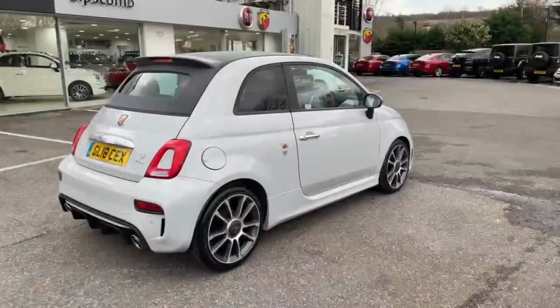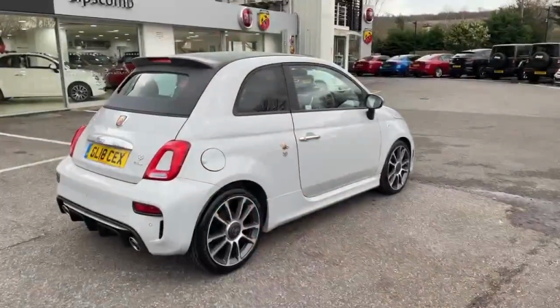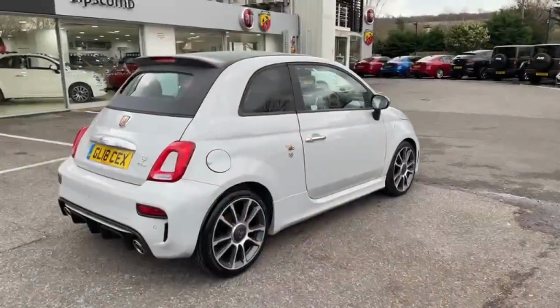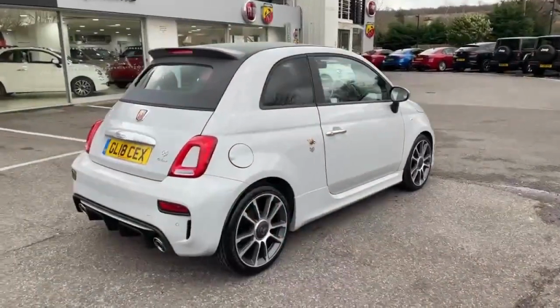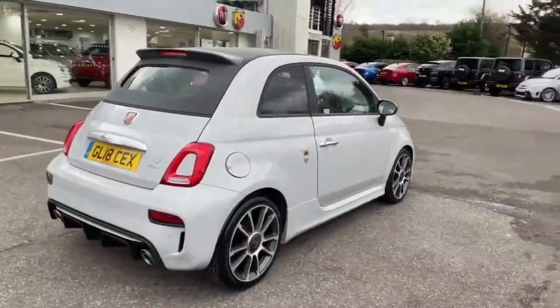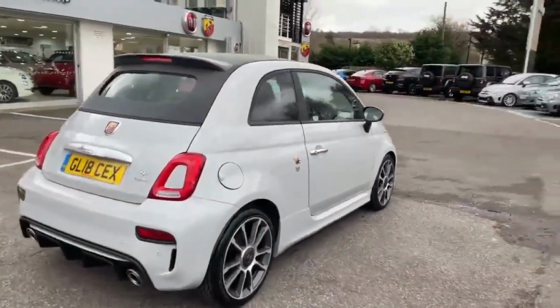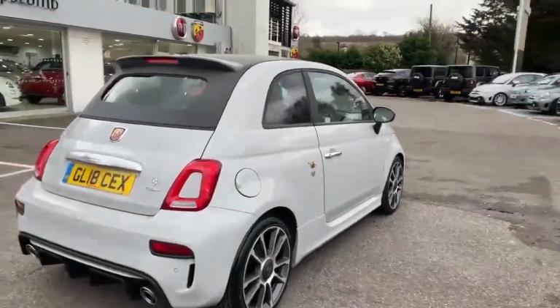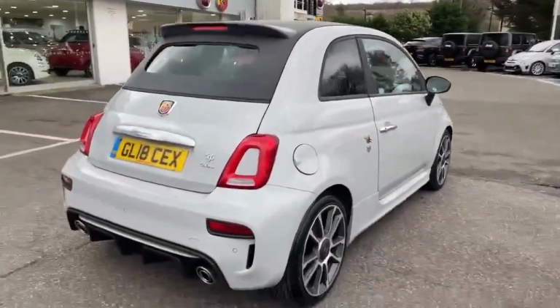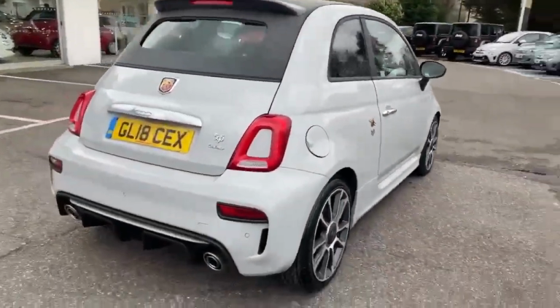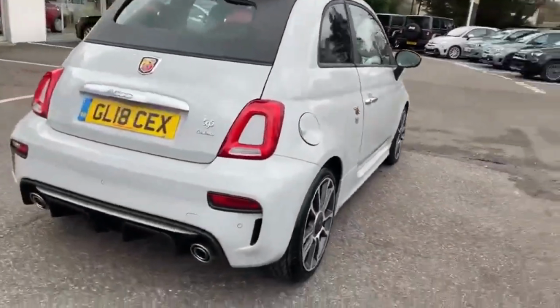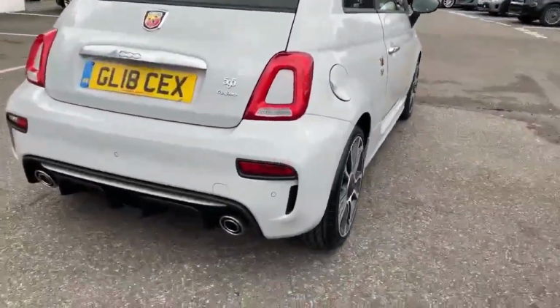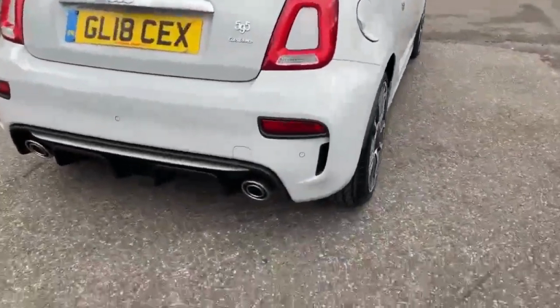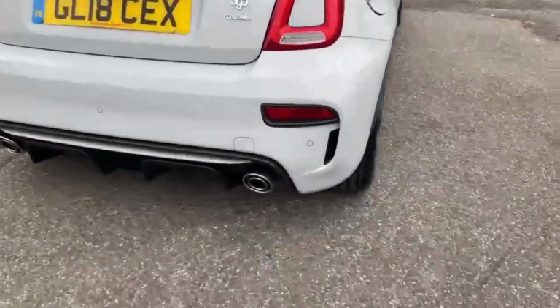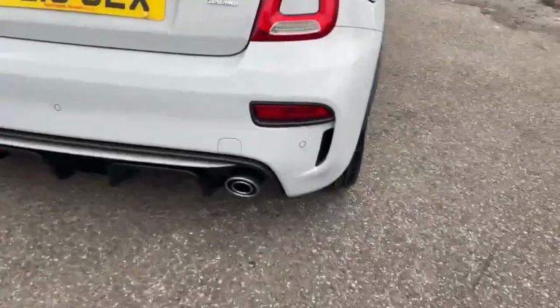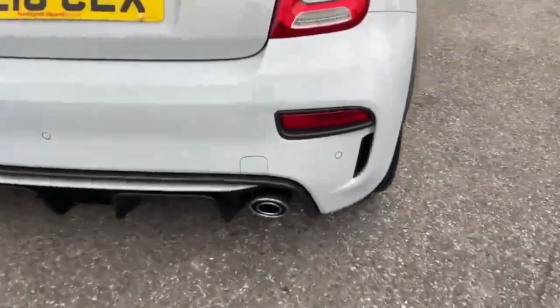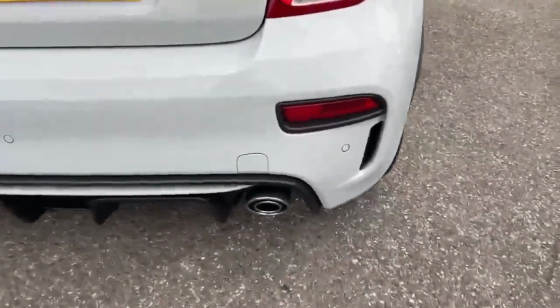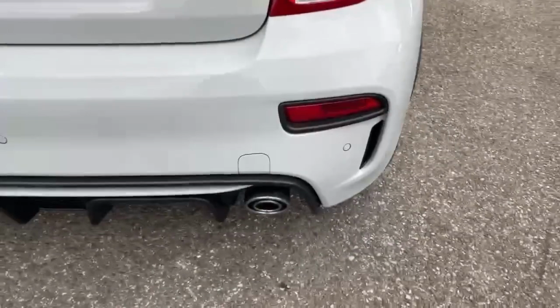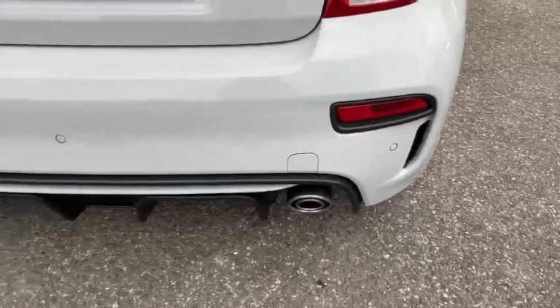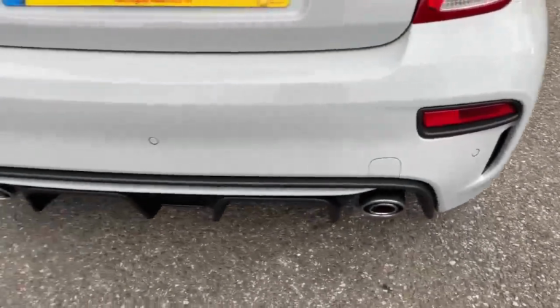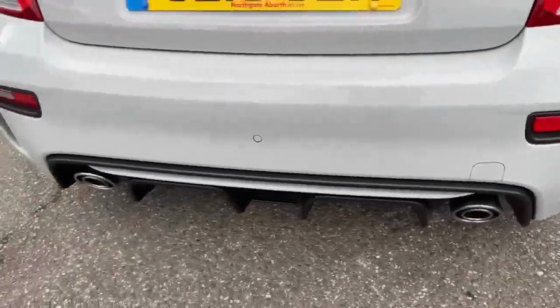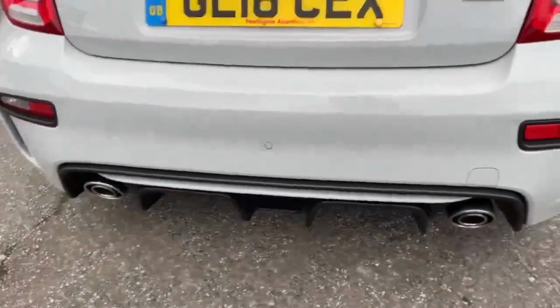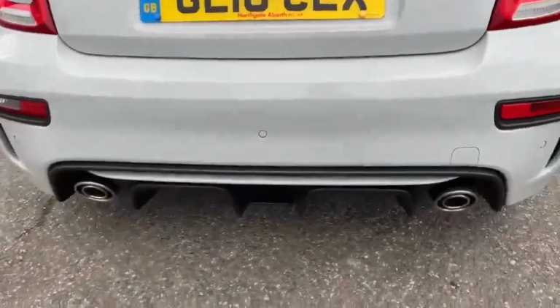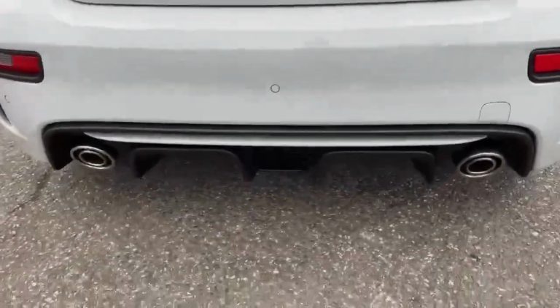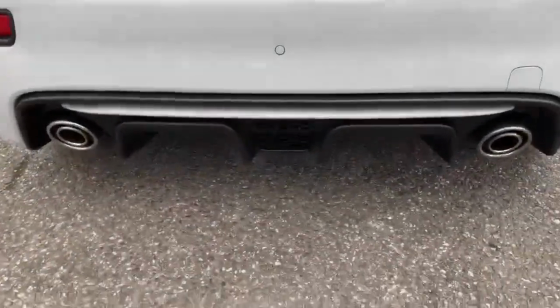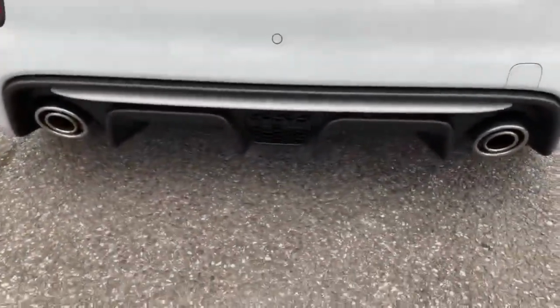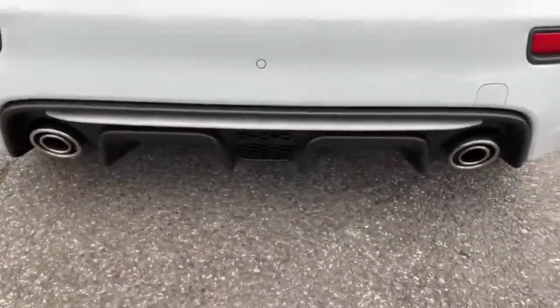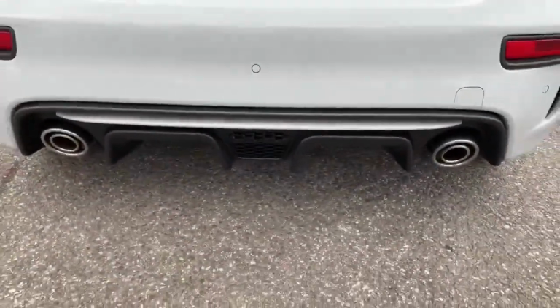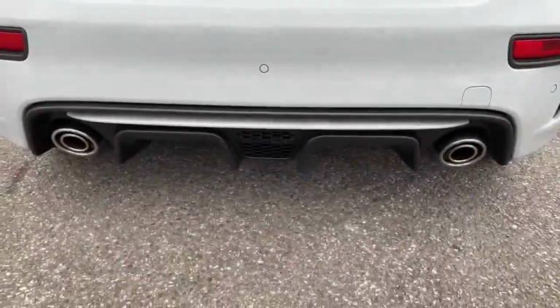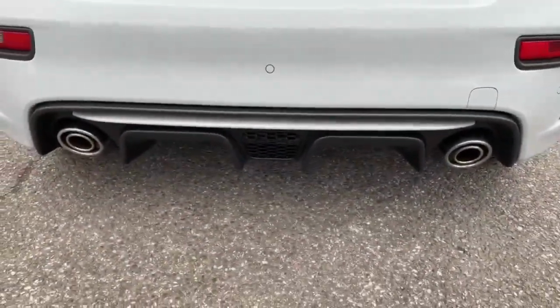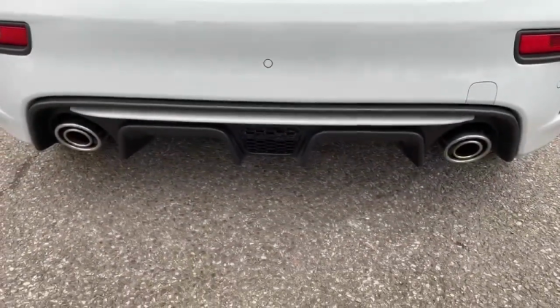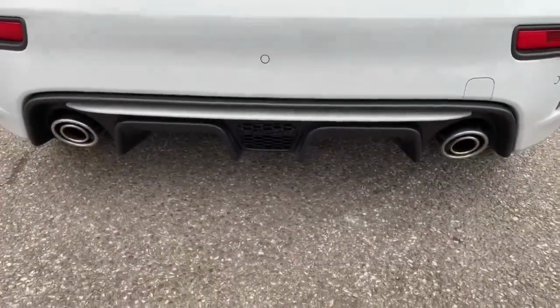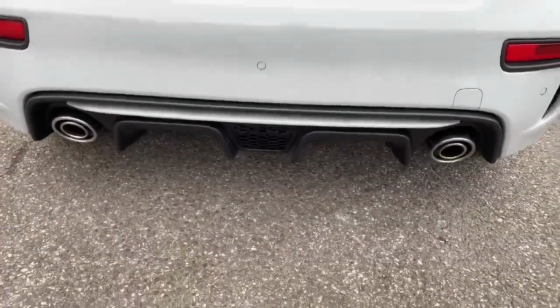I'll just take you around the rest of the car. It's got the reverse parking sensors, grey colour infill in the bumper, and the twin tailpipes.